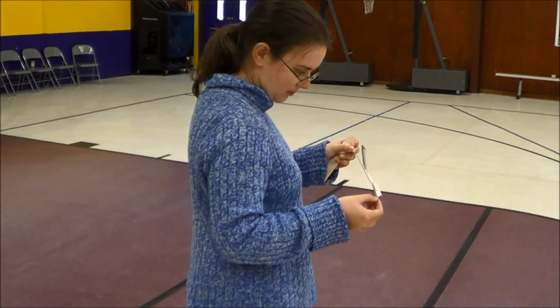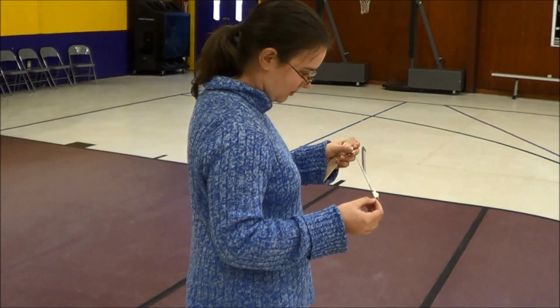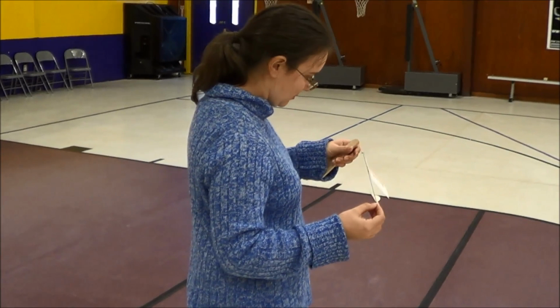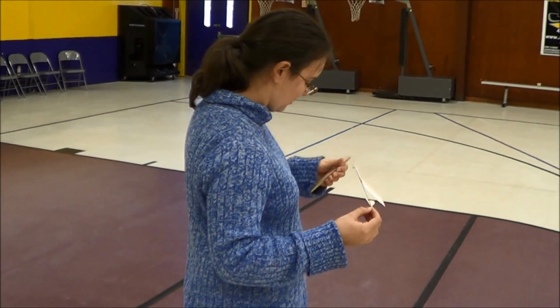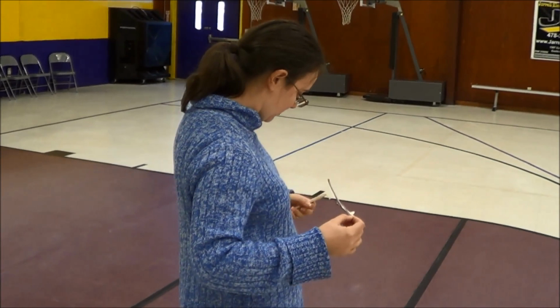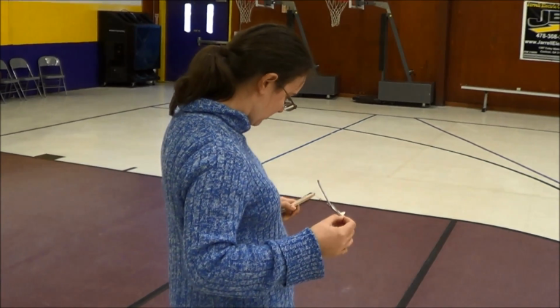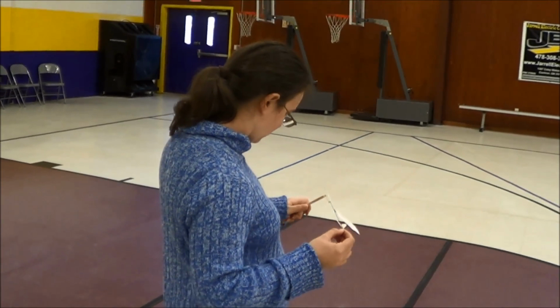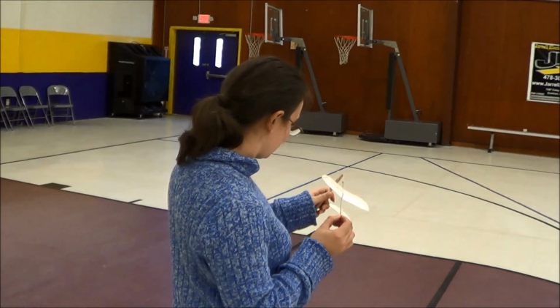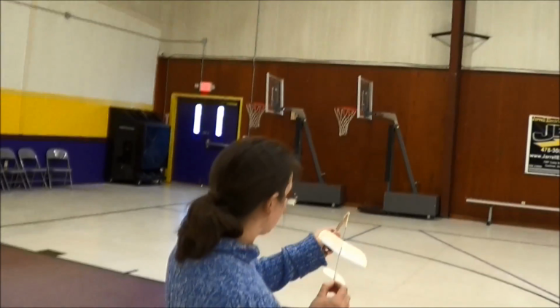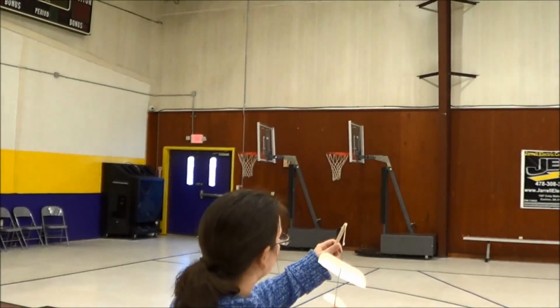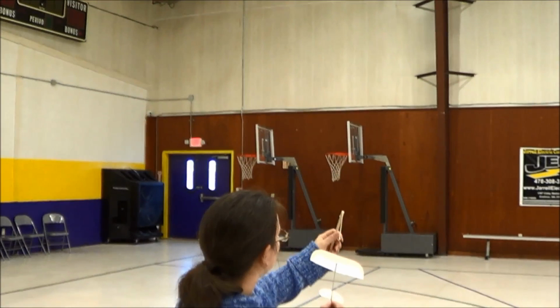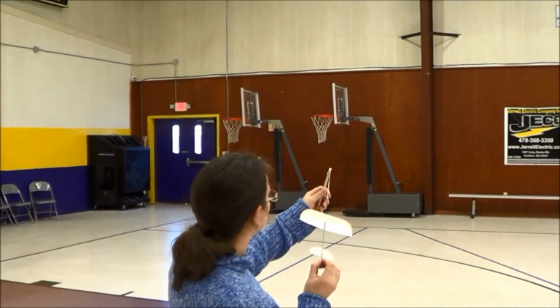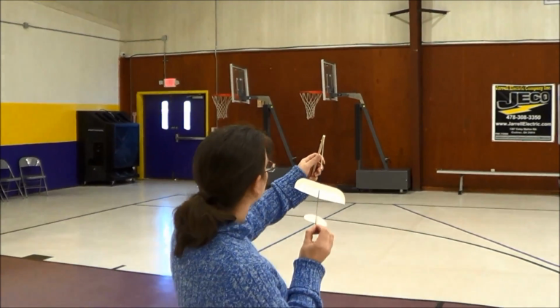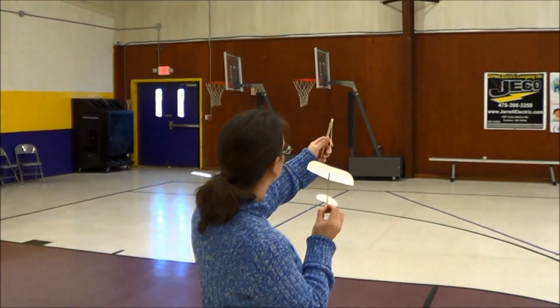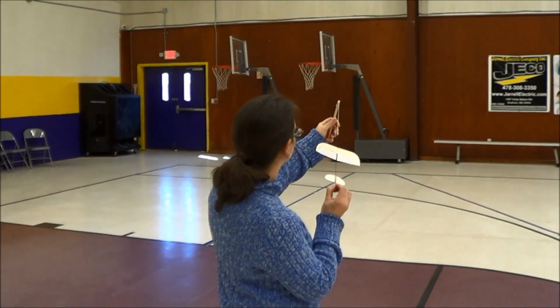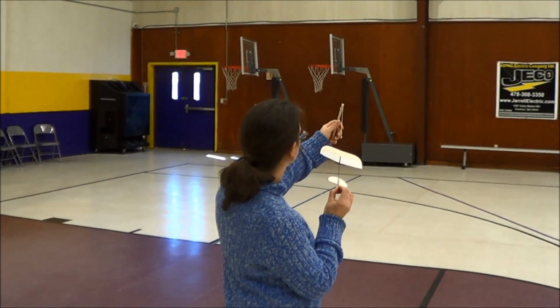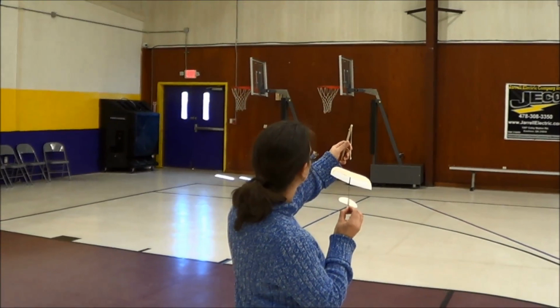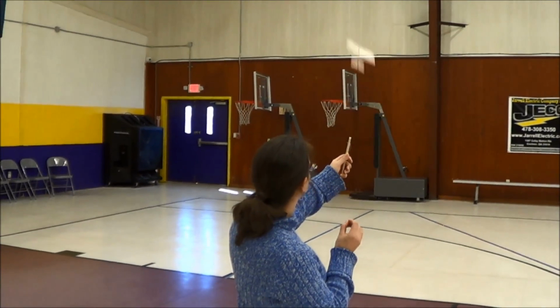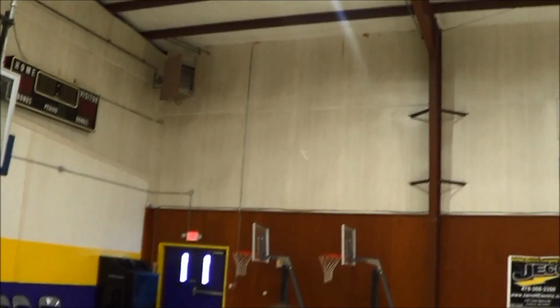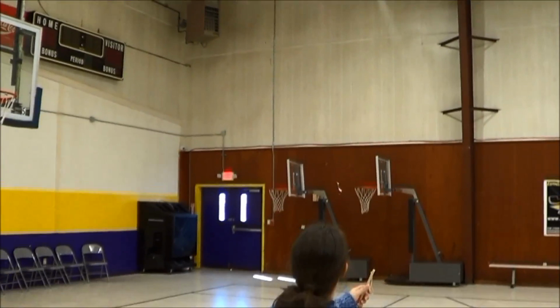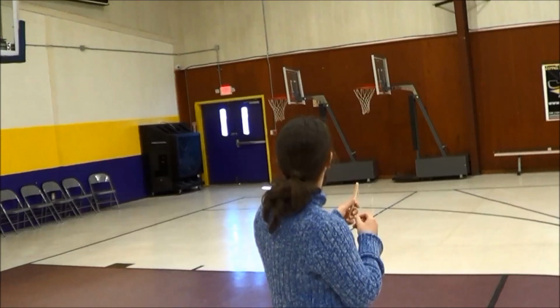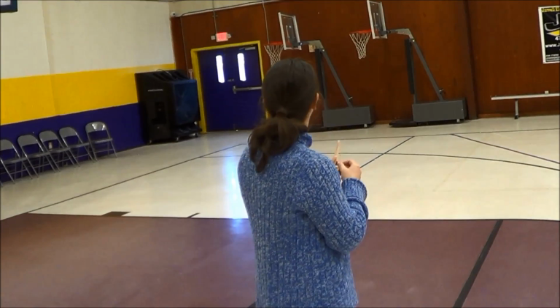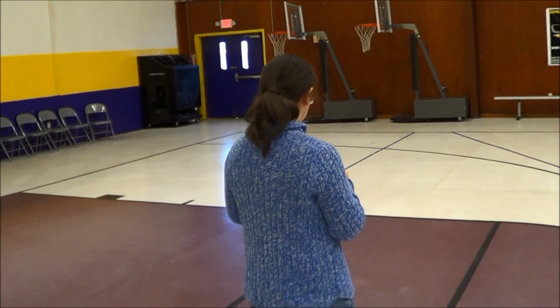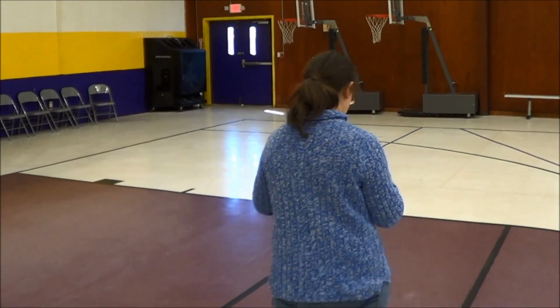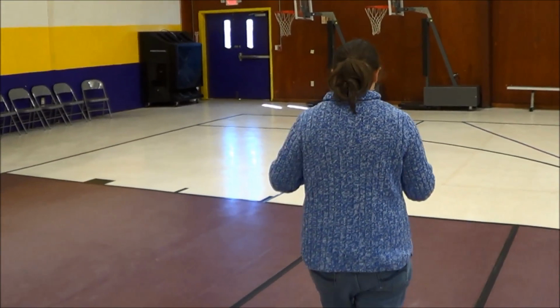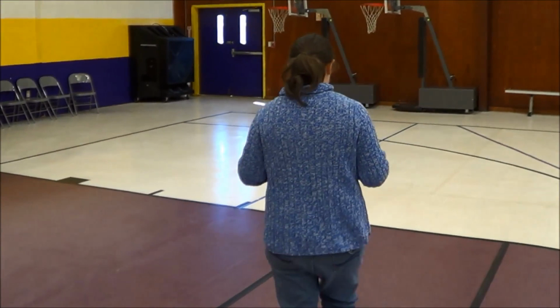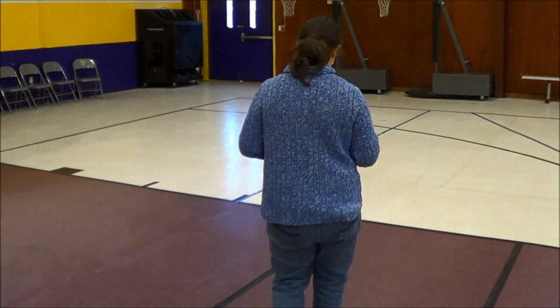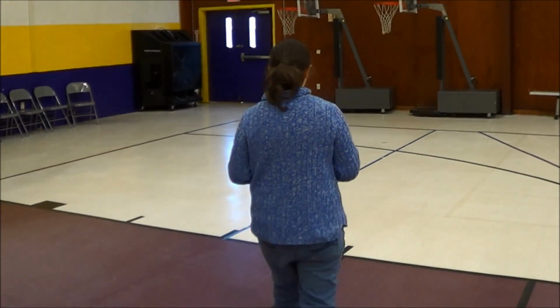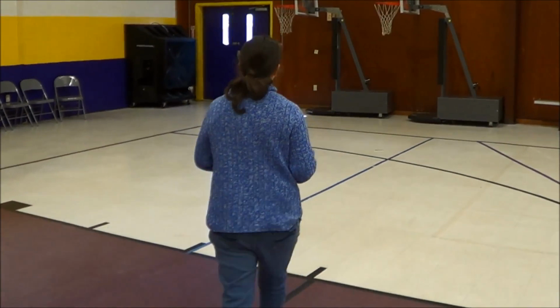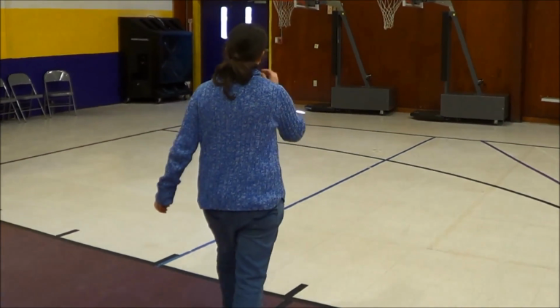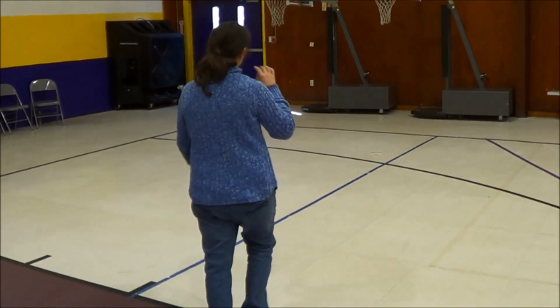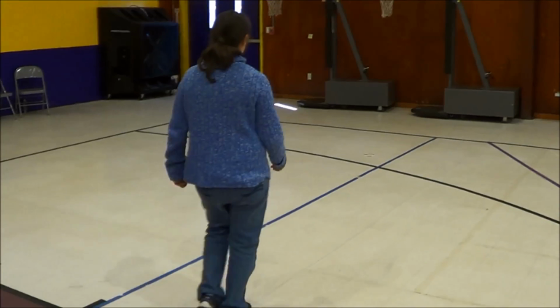I'd say don't pull back quite as far — yeah, that's good. And nose in. So we're going to have to add some up elevator because that's bunting like crazy.